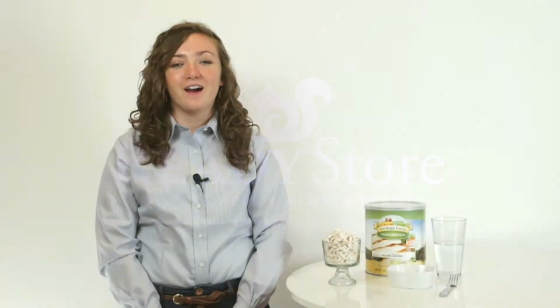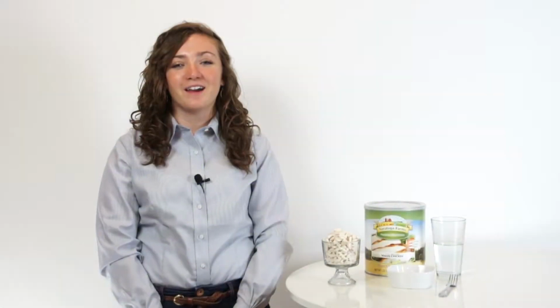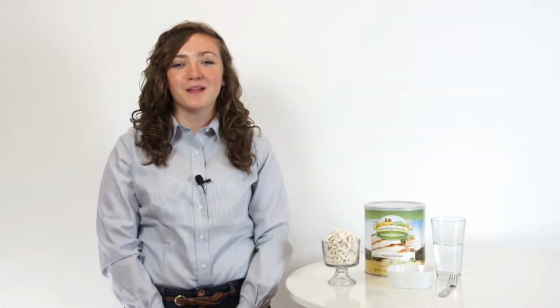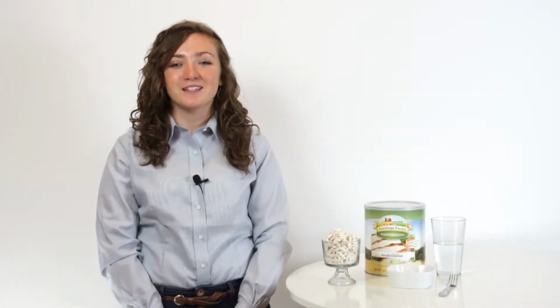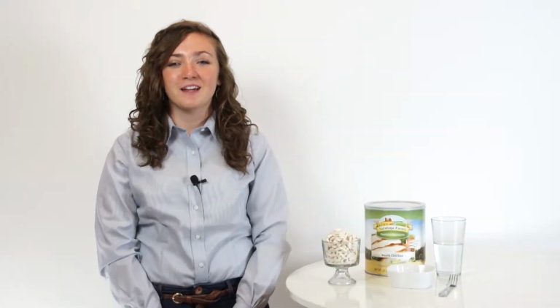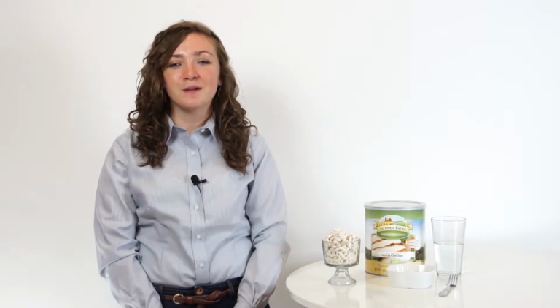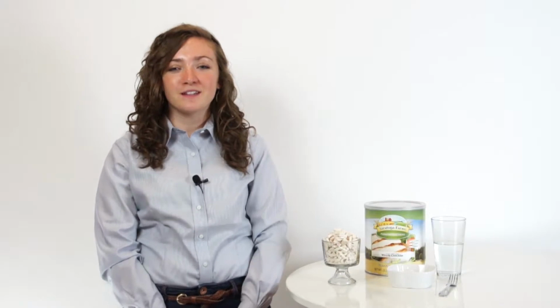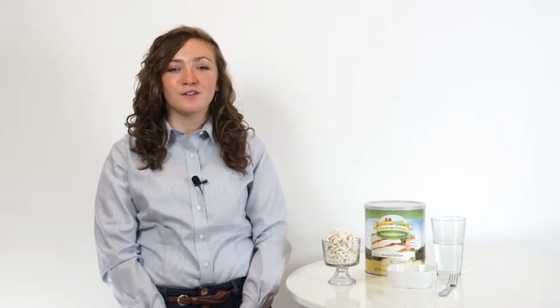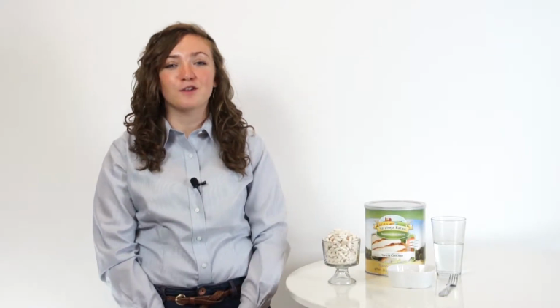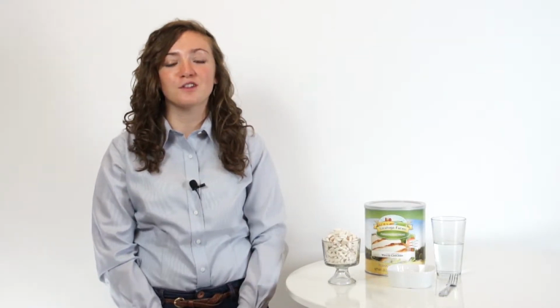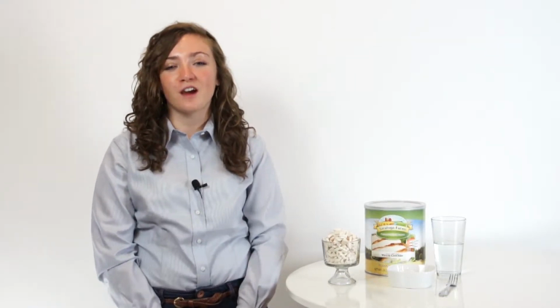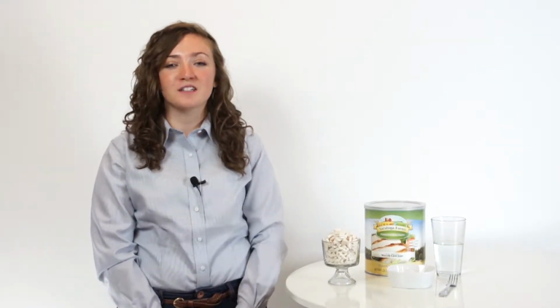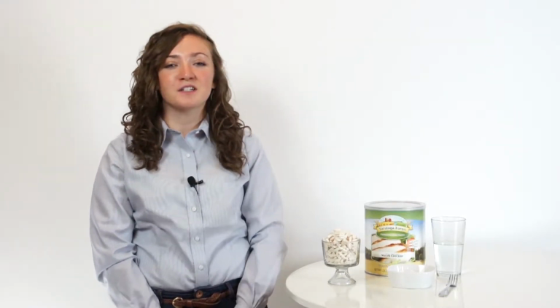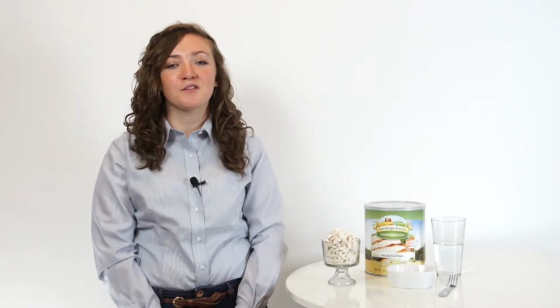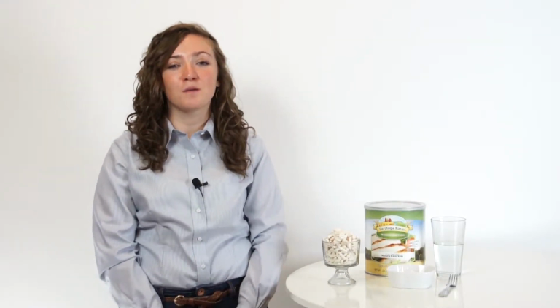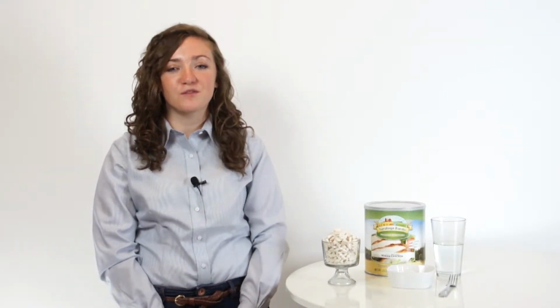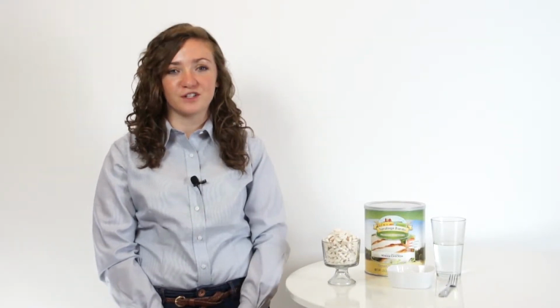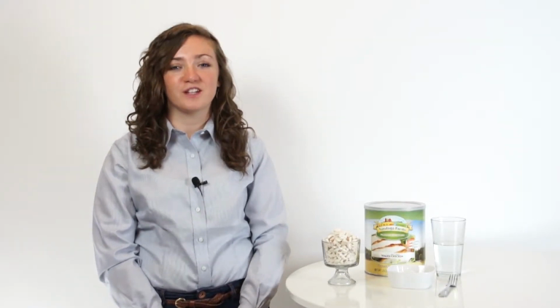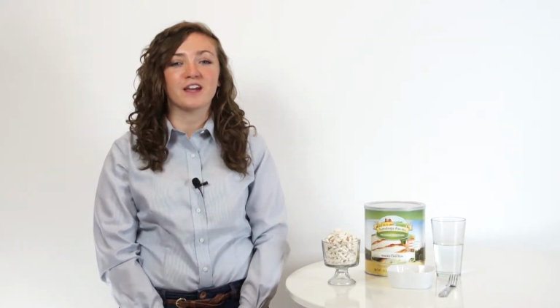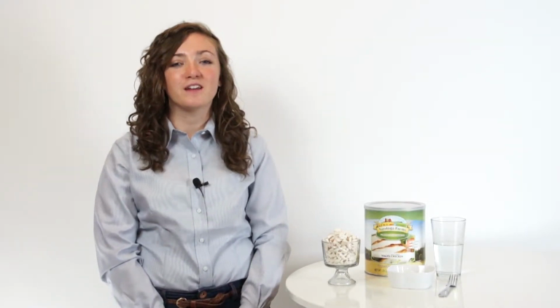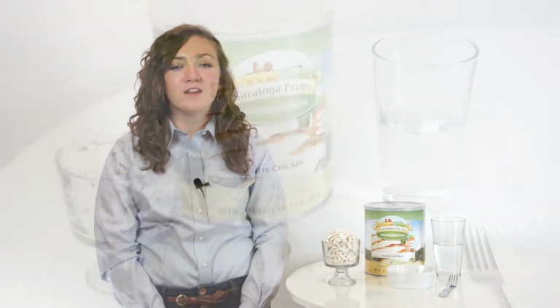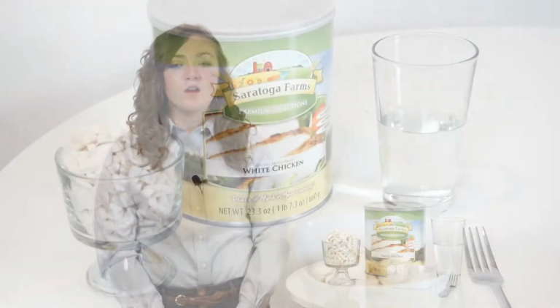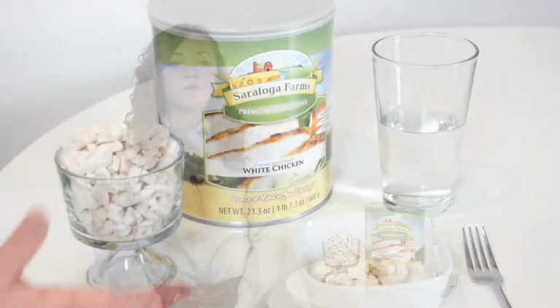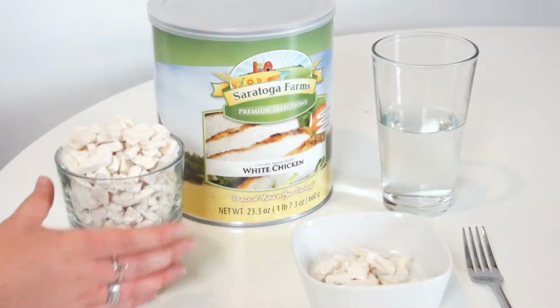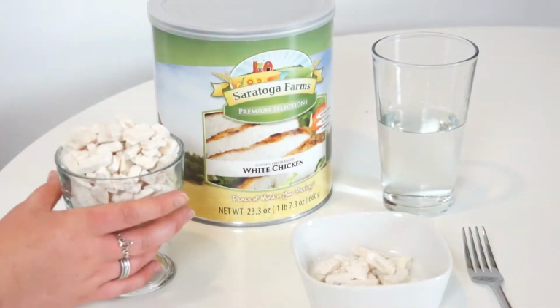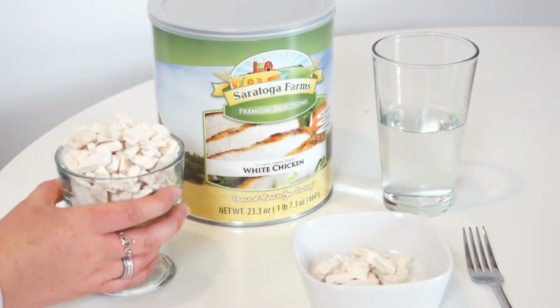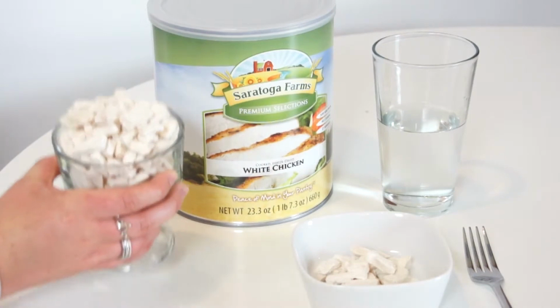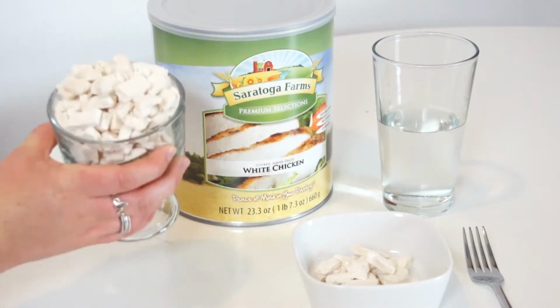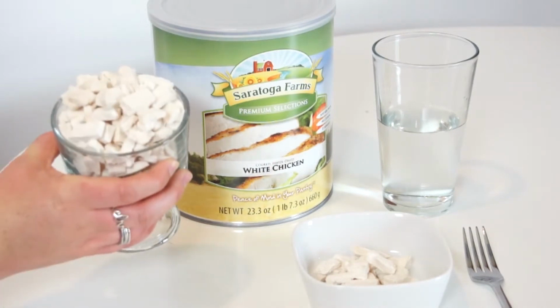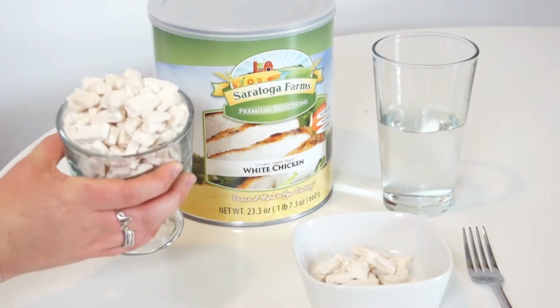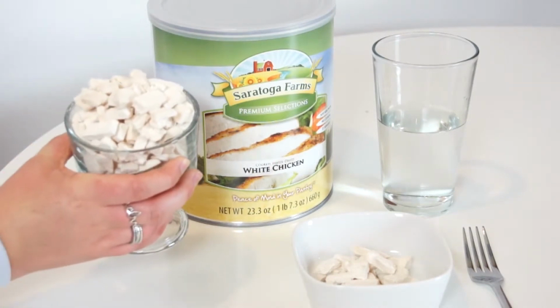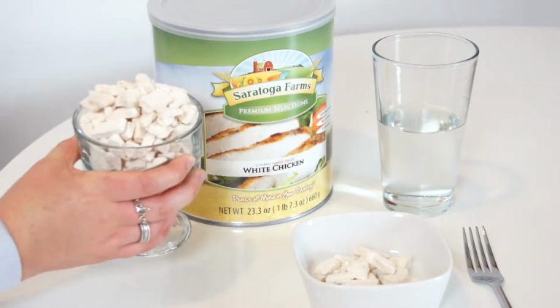Hi, I'm Lexi and I'm here to give you a closer look at our Saratoga Farms freeze-dried chicken. When you open the can, your food will look like this.